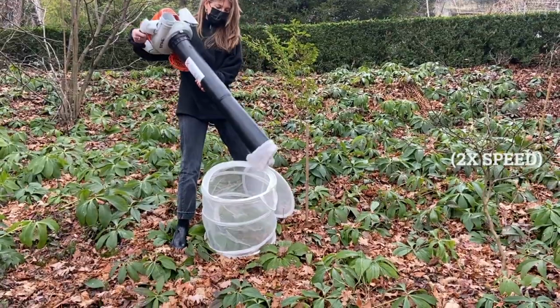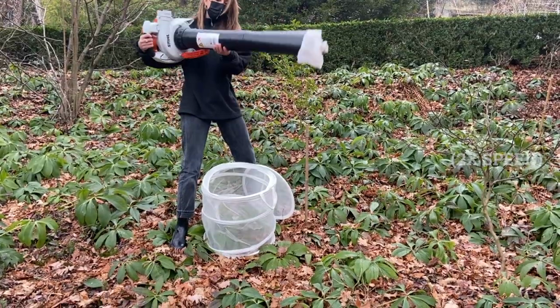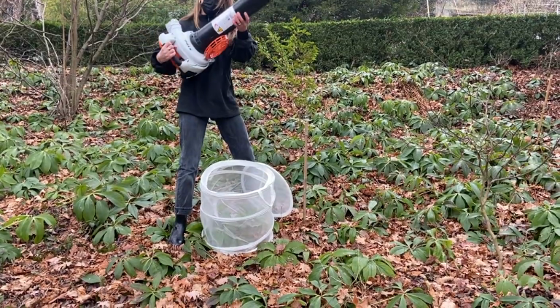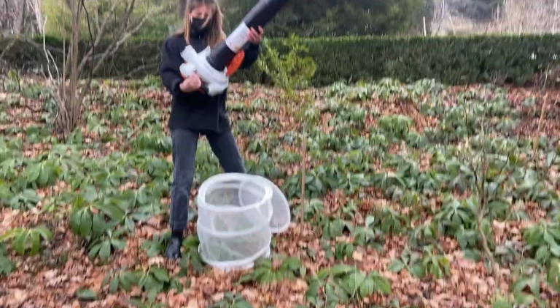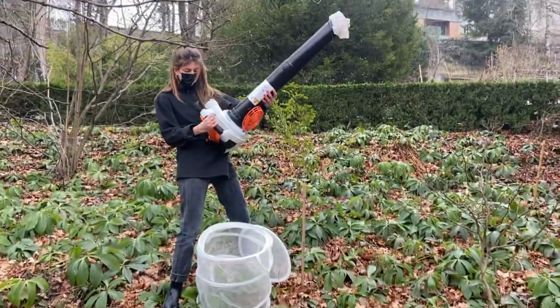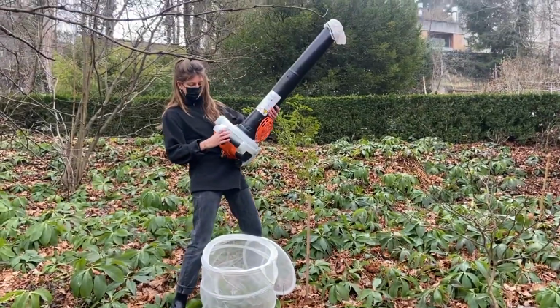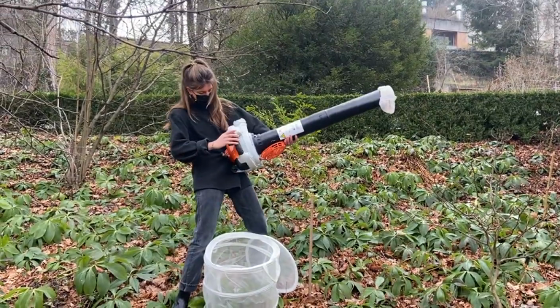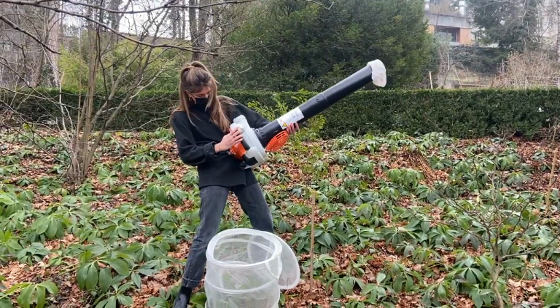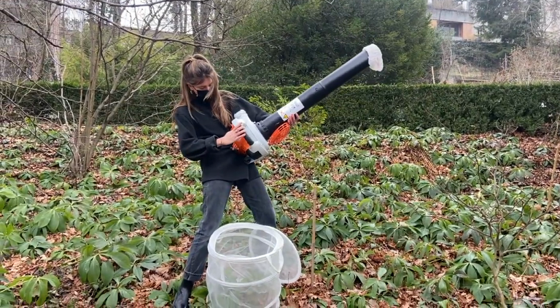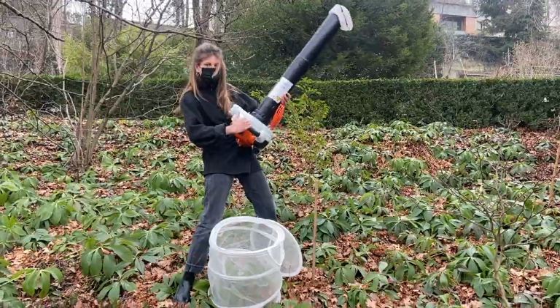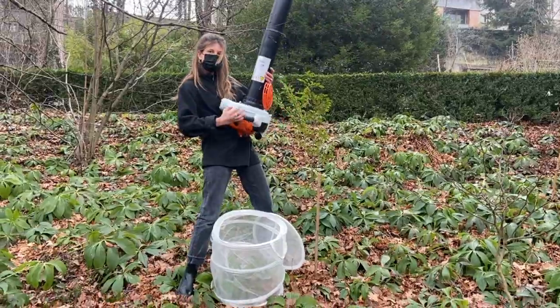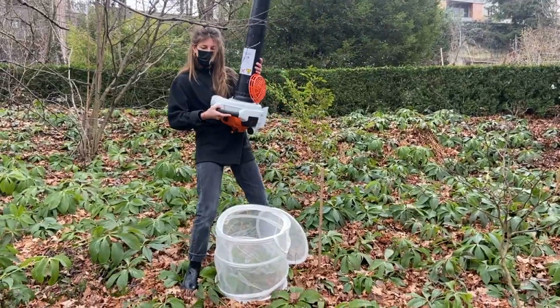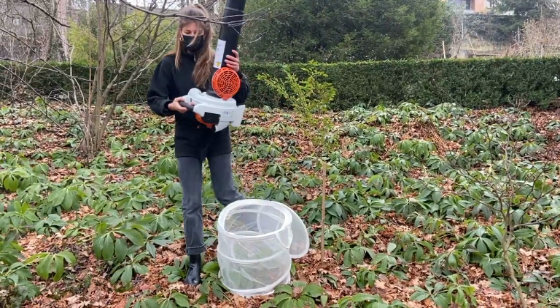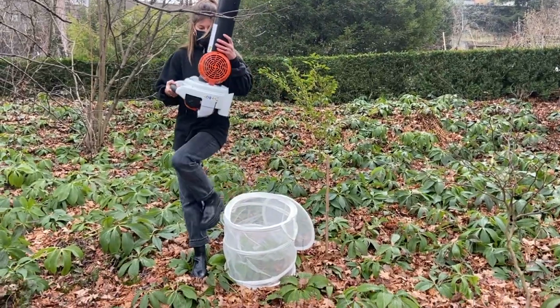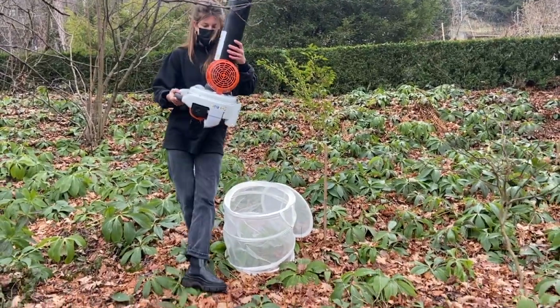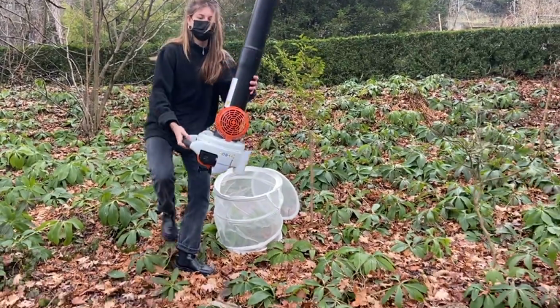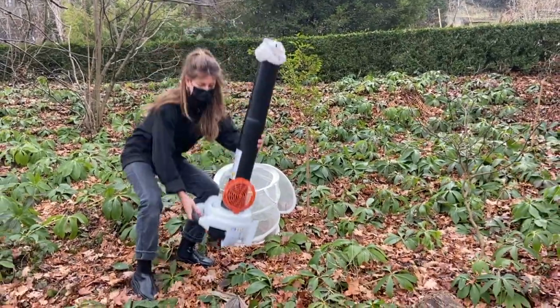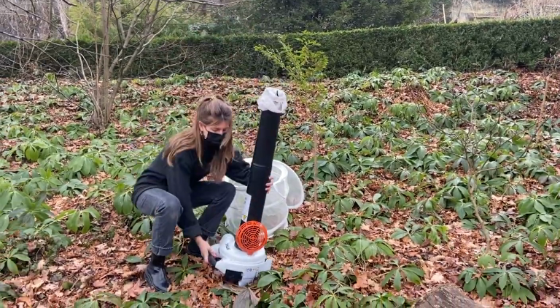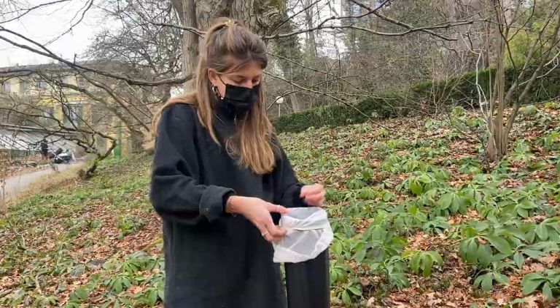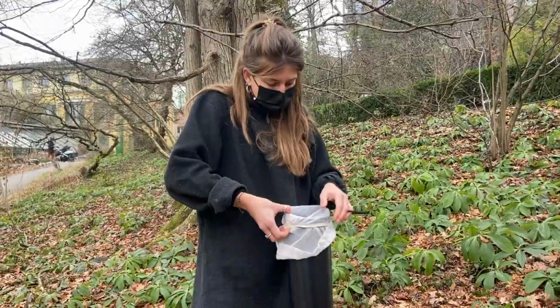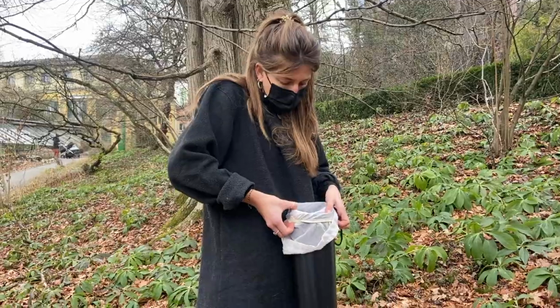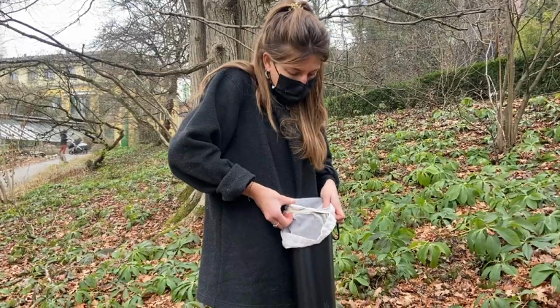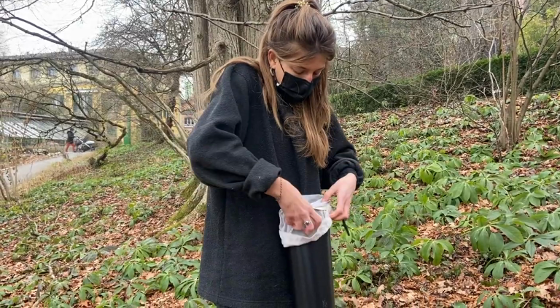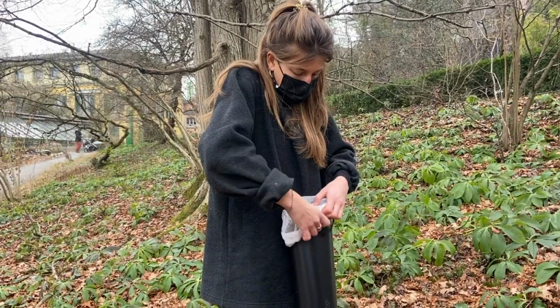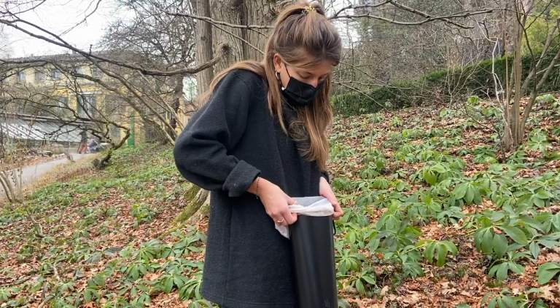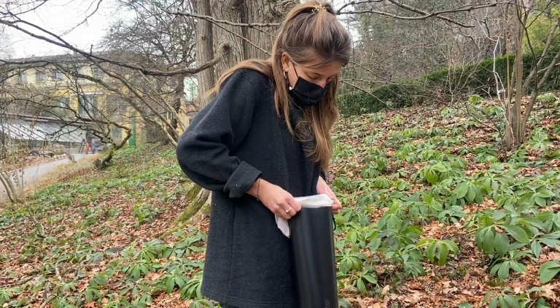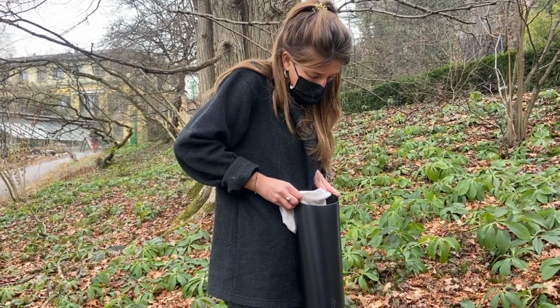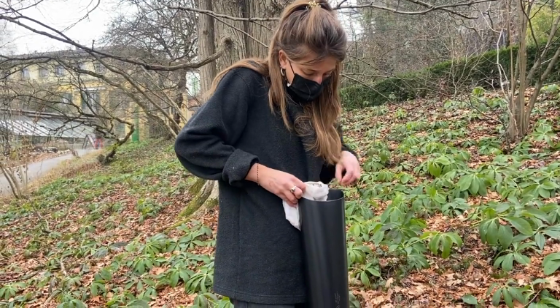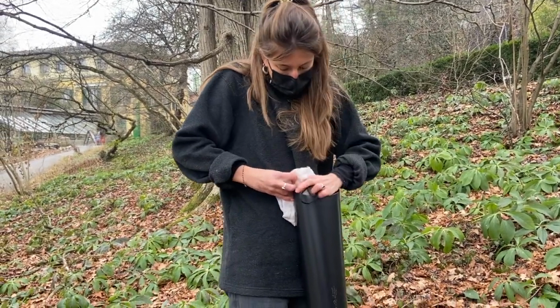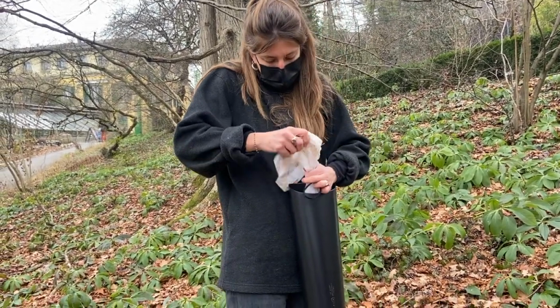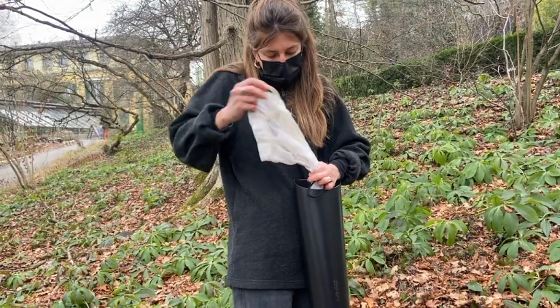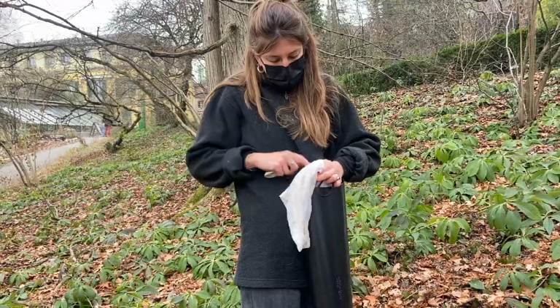Lift the leaf blower while it is still running vertically out of the net and hold it upright while you turn it off. Quickly place the leaf blower on the ground and quickly remove the mesh bag with the insects inside so that none escape.